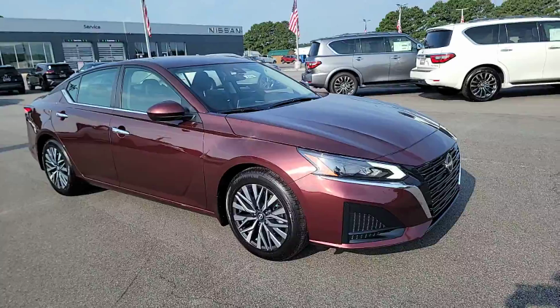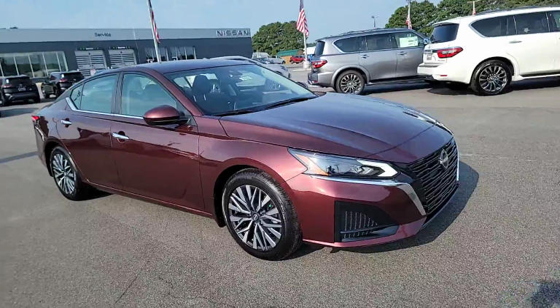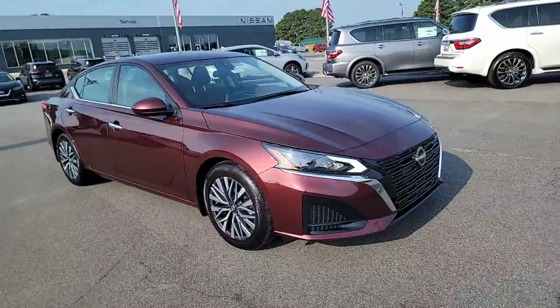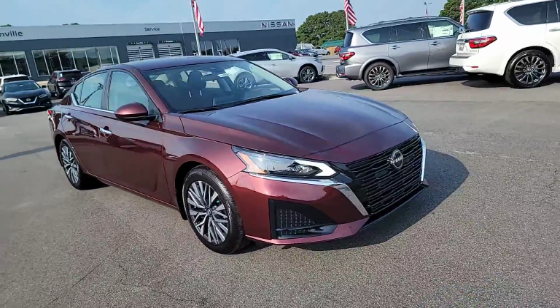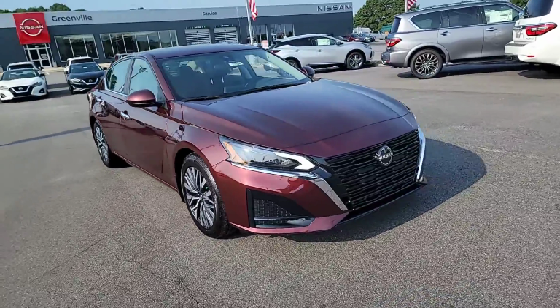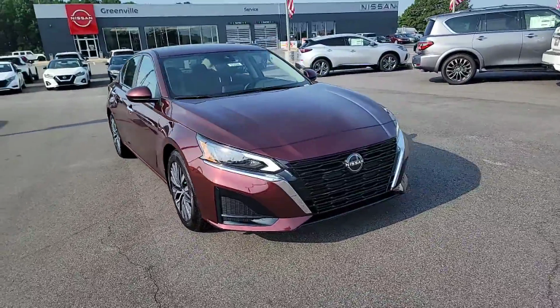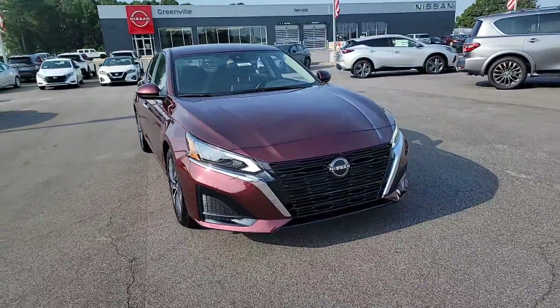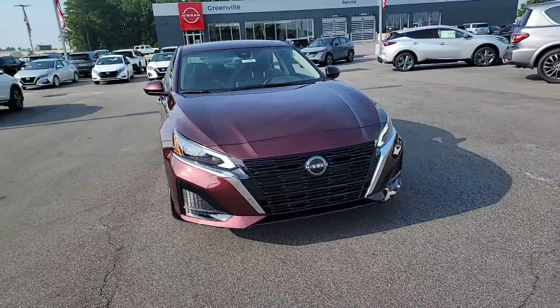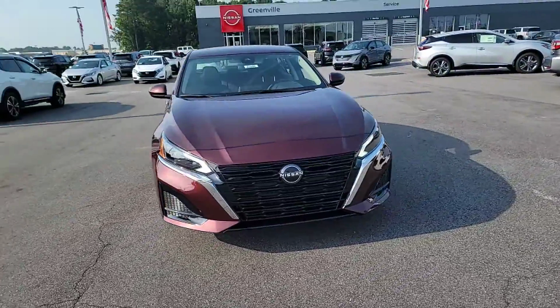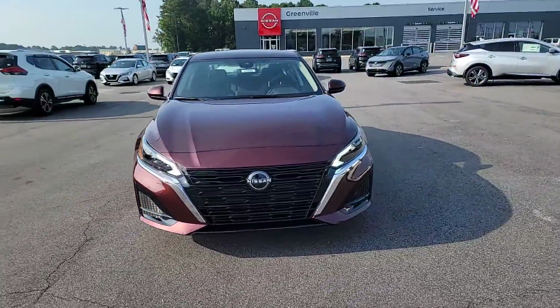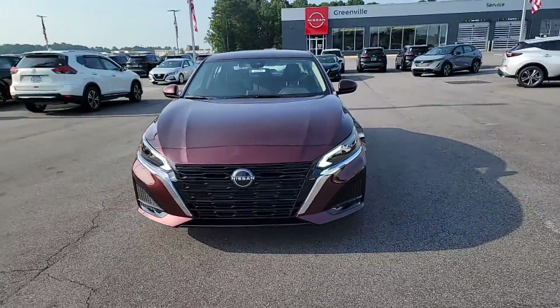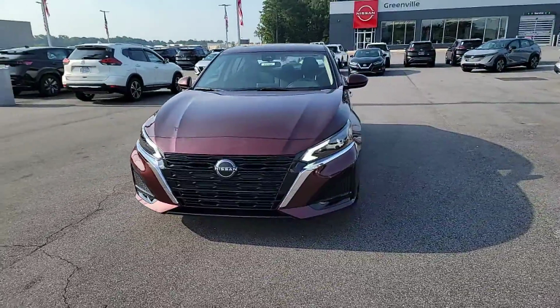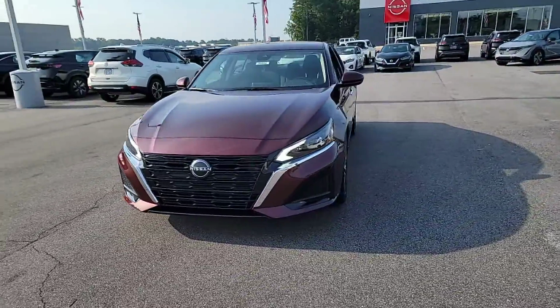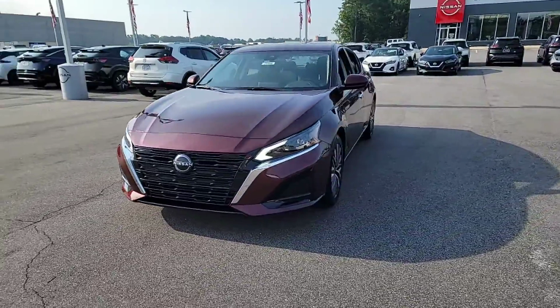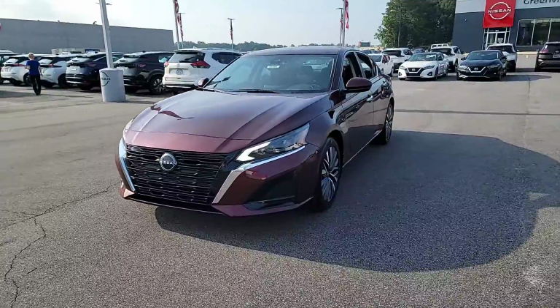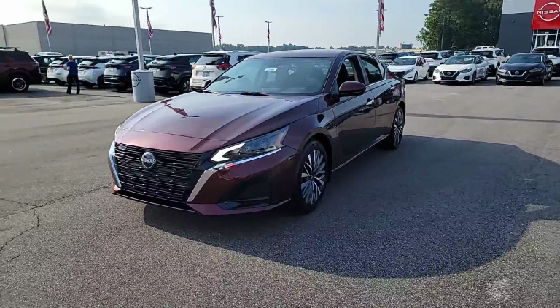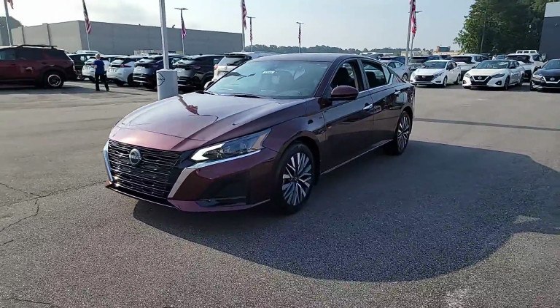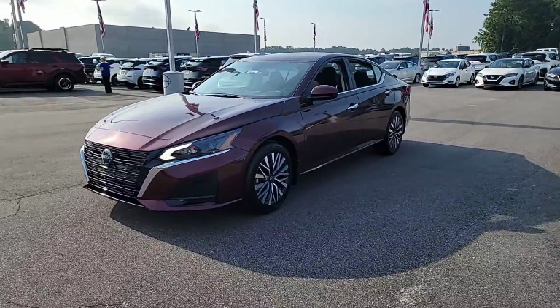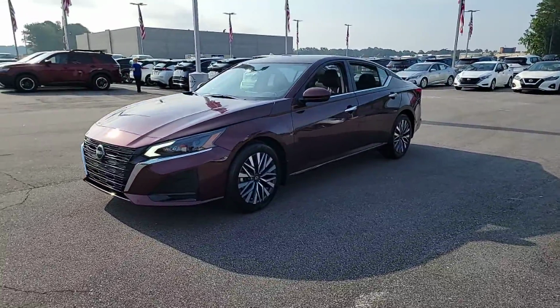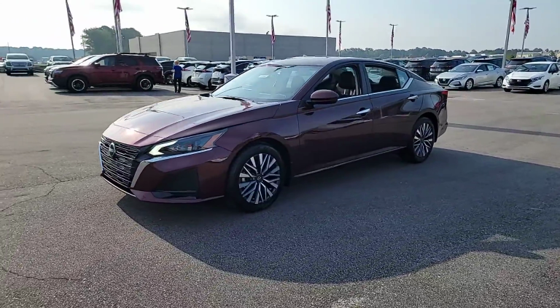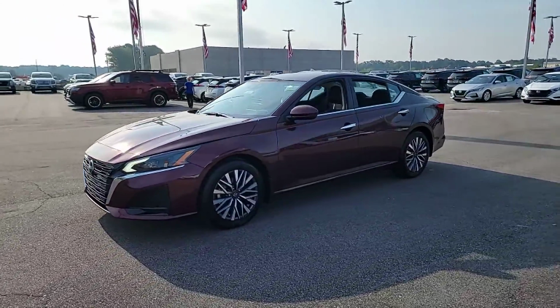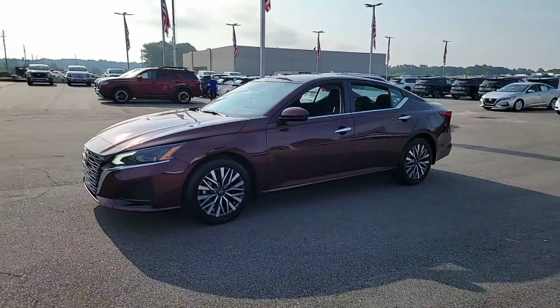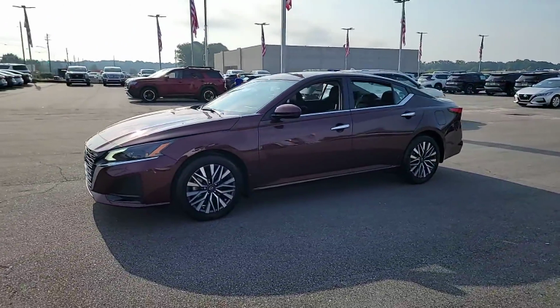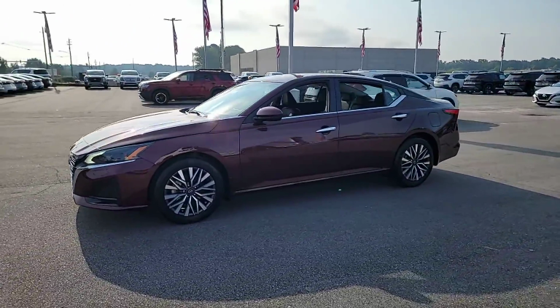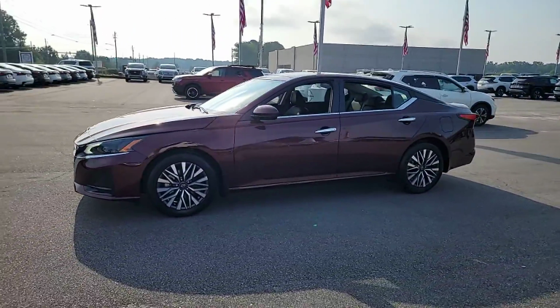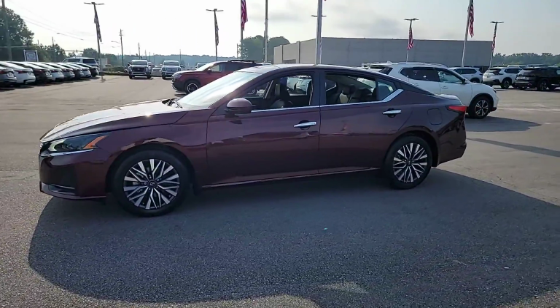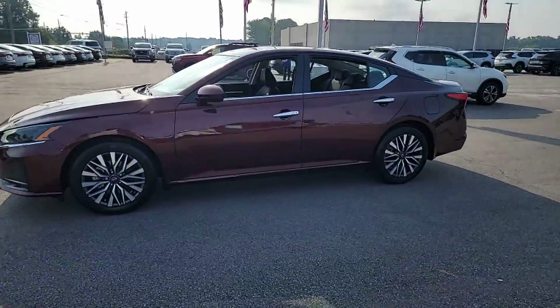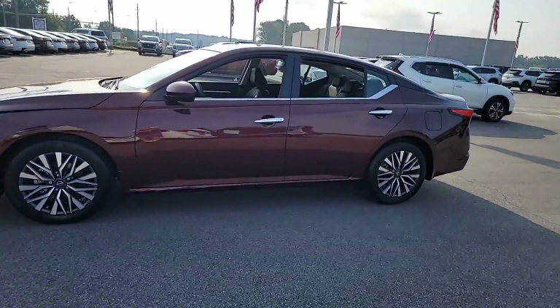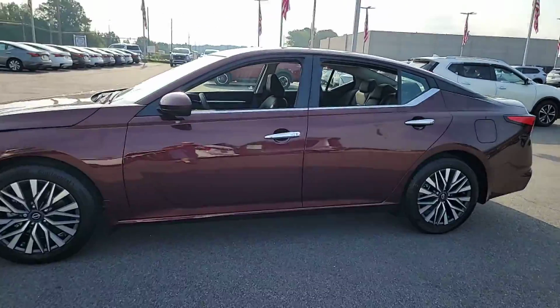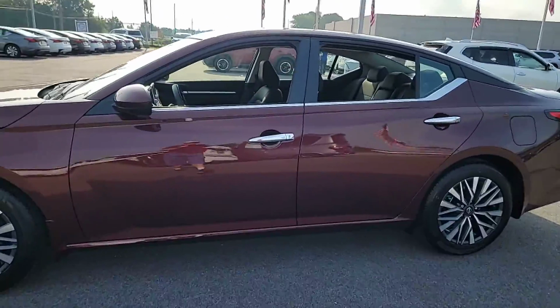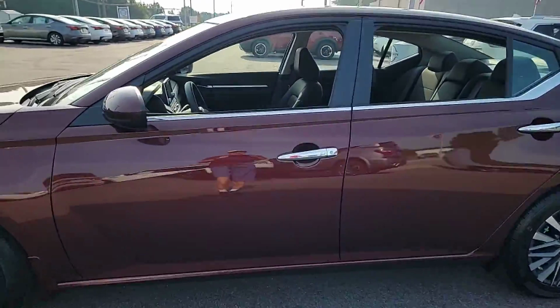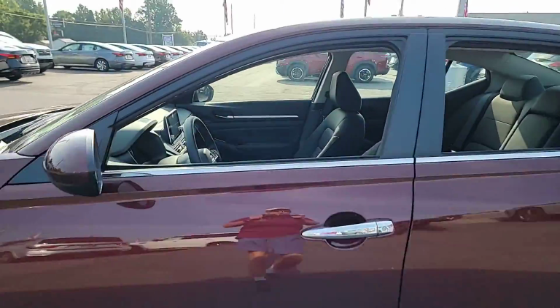Get into the 2023 Nissan Altima. Here's a stylish, family-friendly Nissan Altima — the mid-size sedan with available all-wheel drive and standard driver-assist safety features.